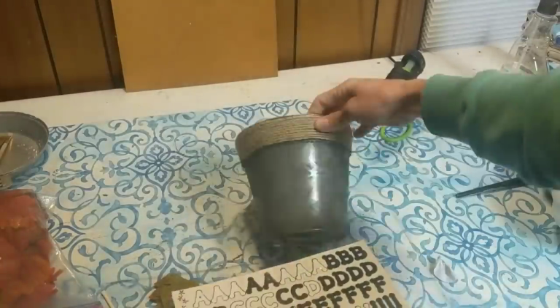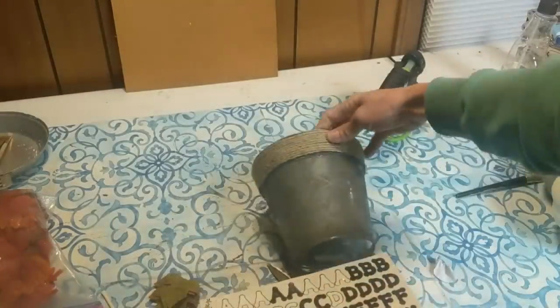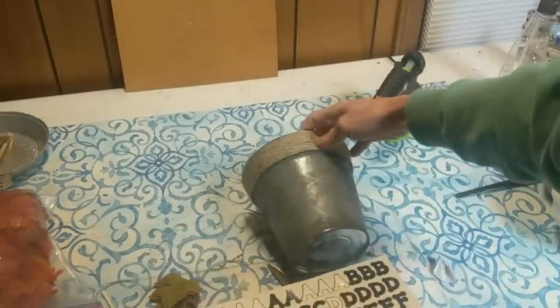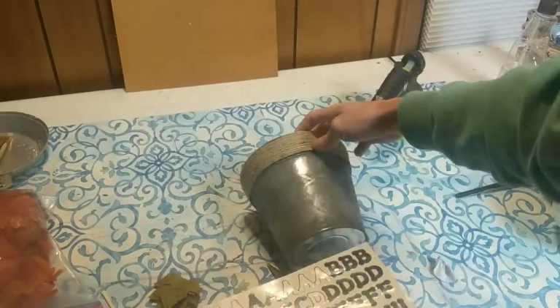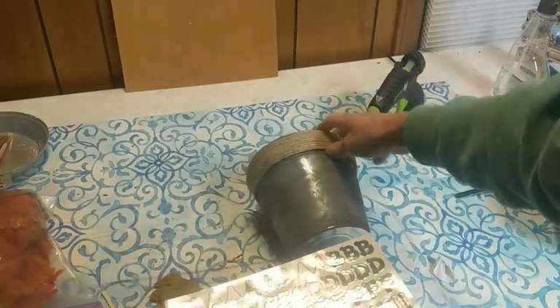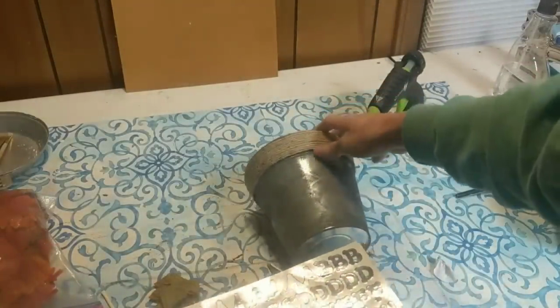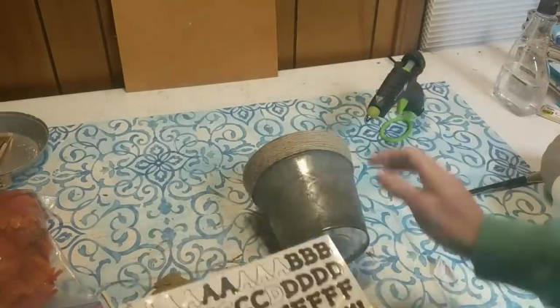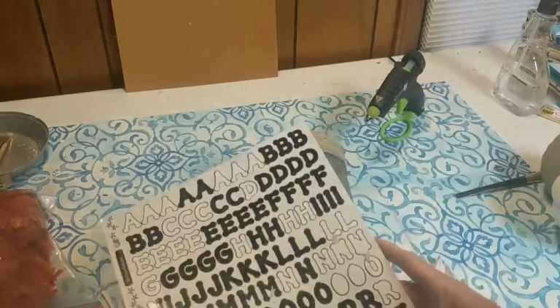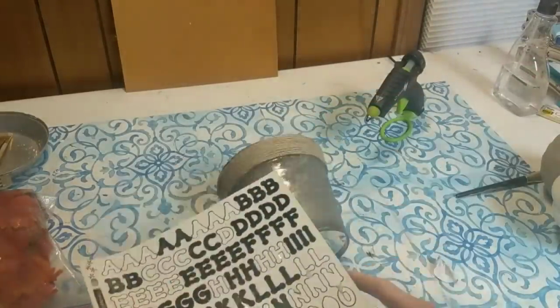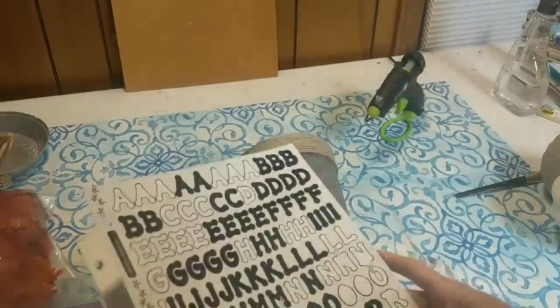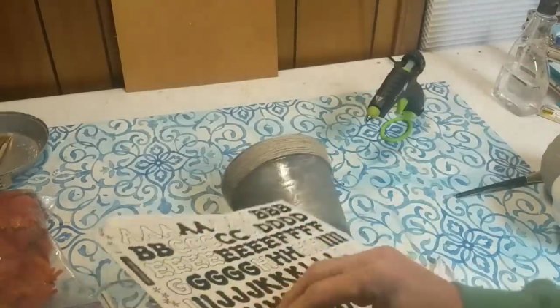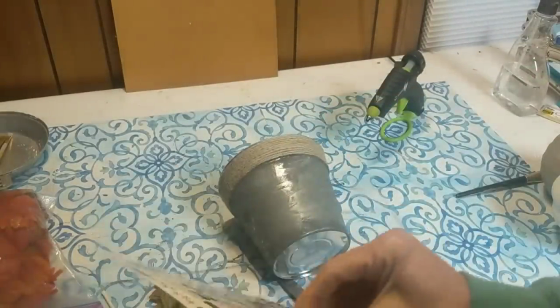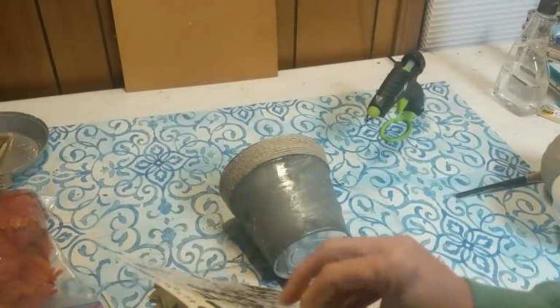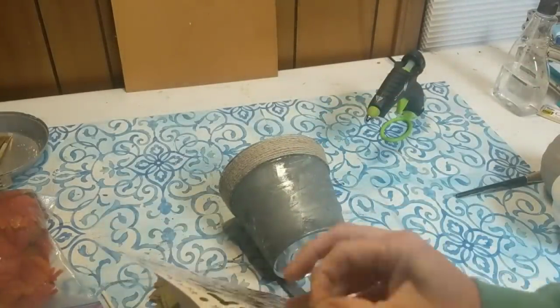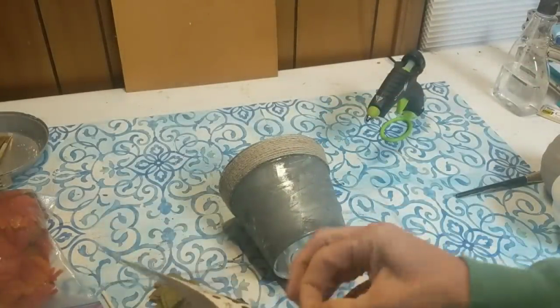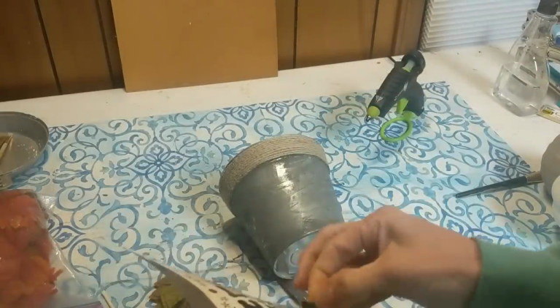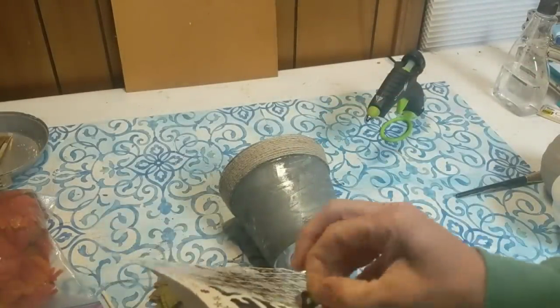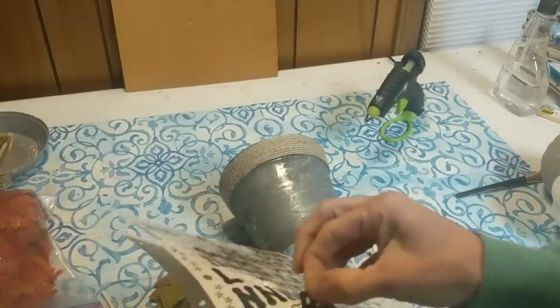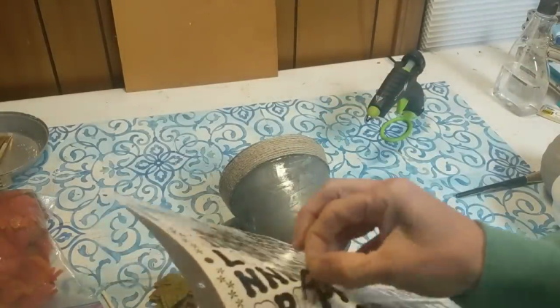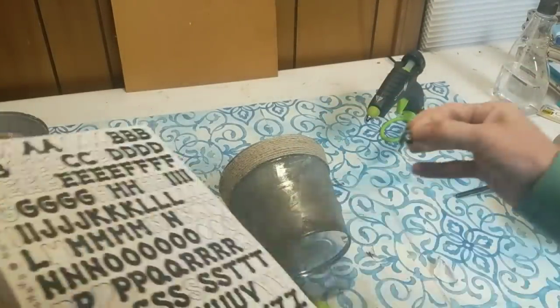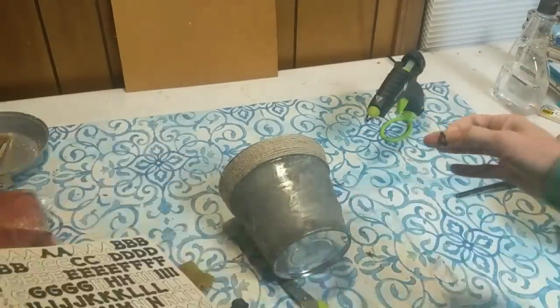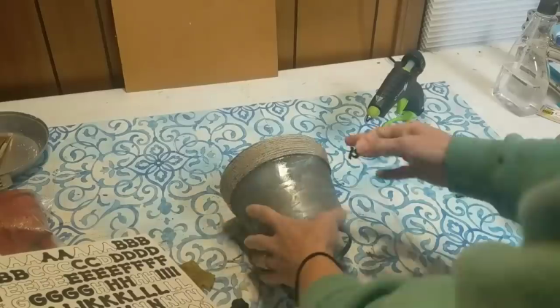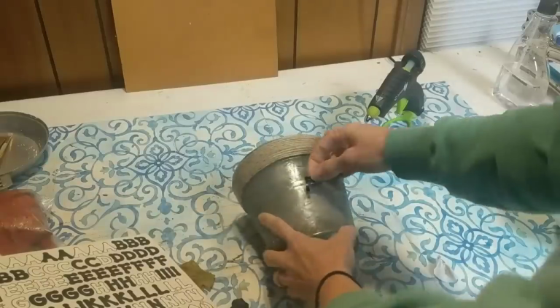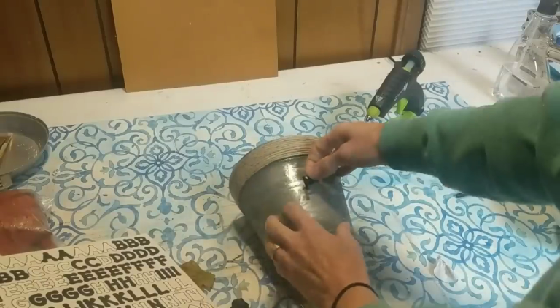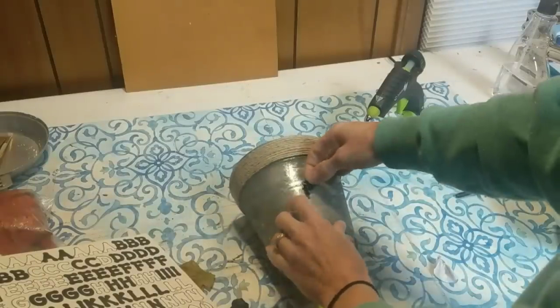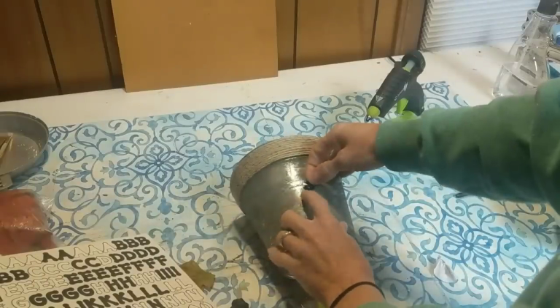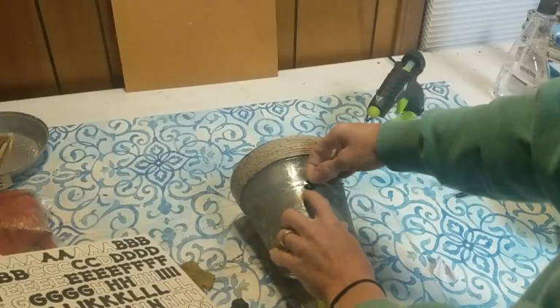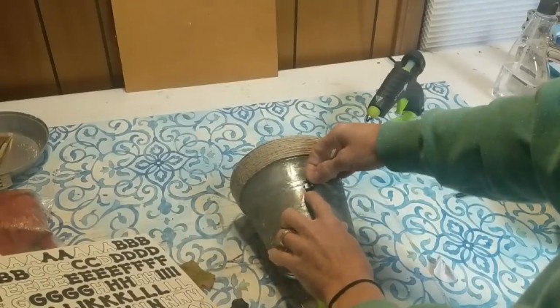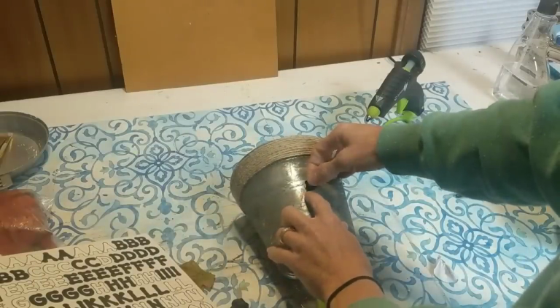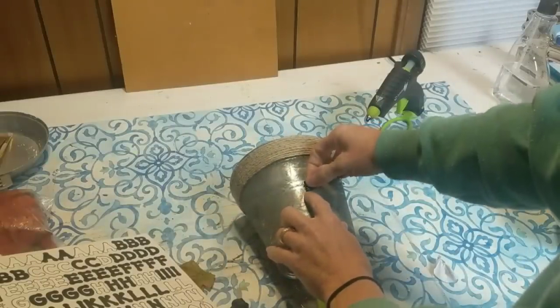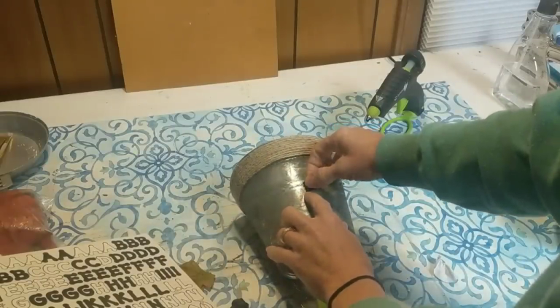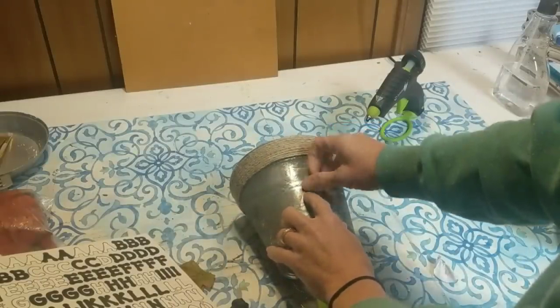At this point I decided to go ahead and pull out some letter stickers I had on hand and just put the word "pumpkins" on the bucket.